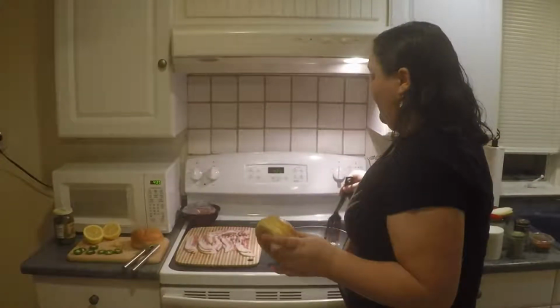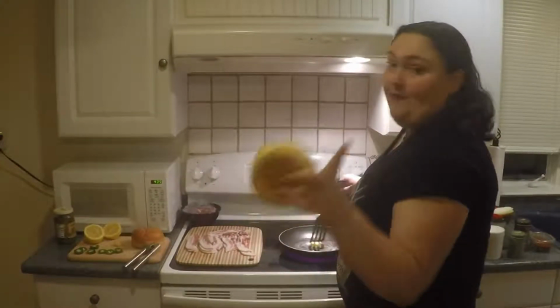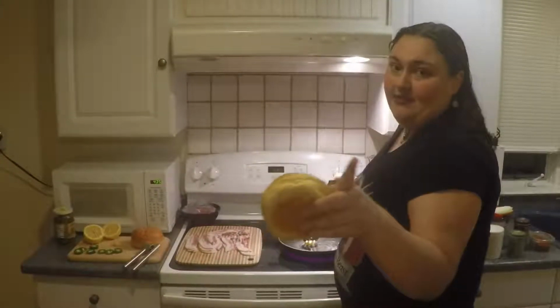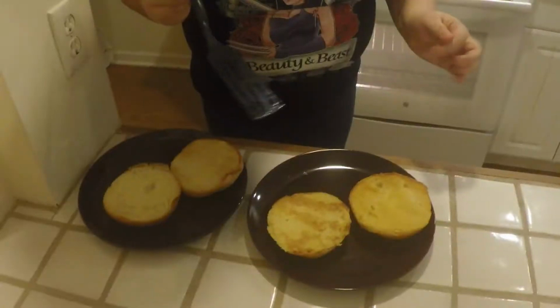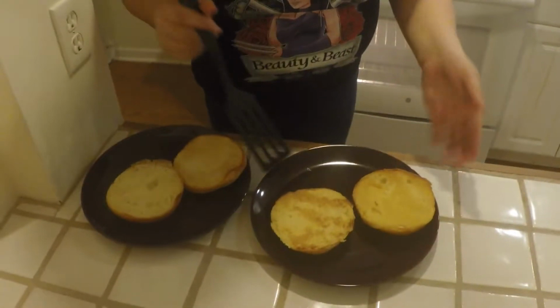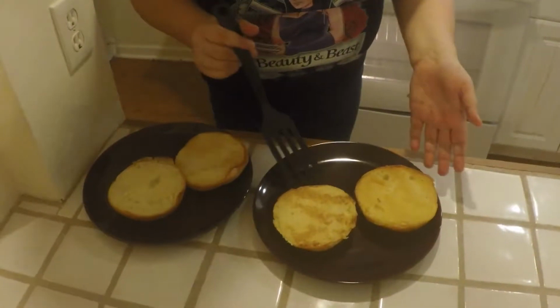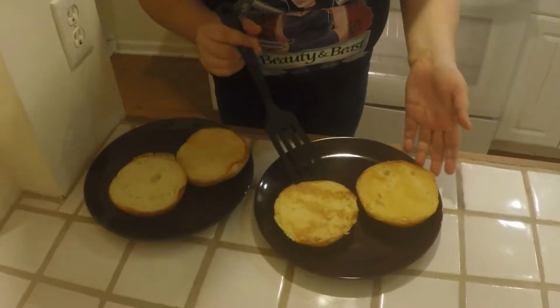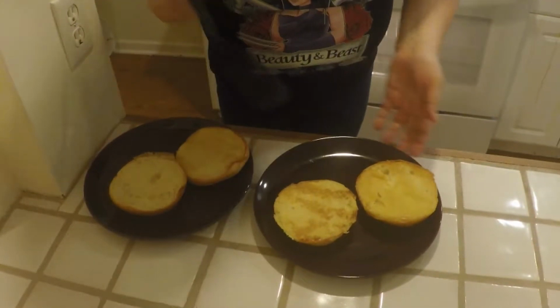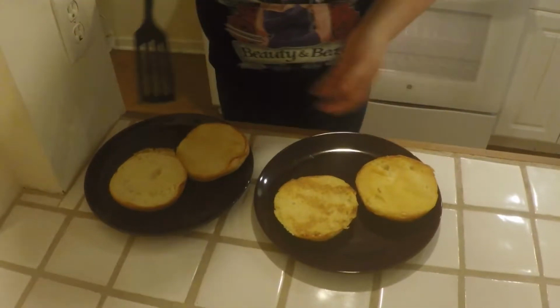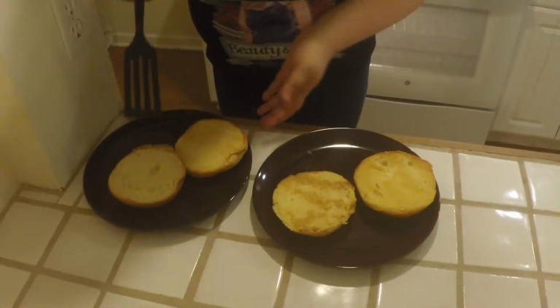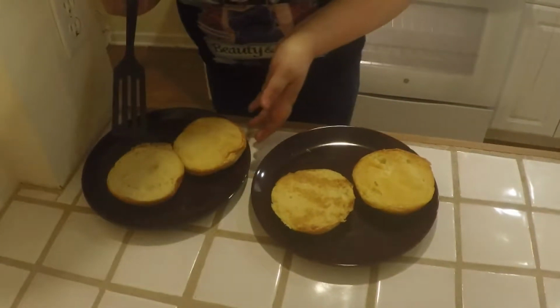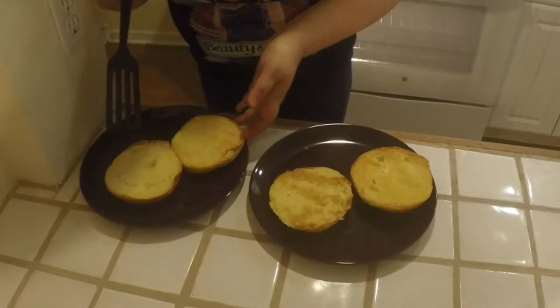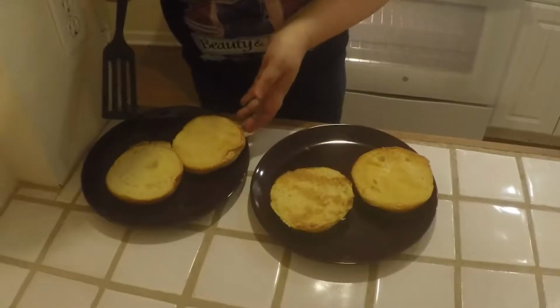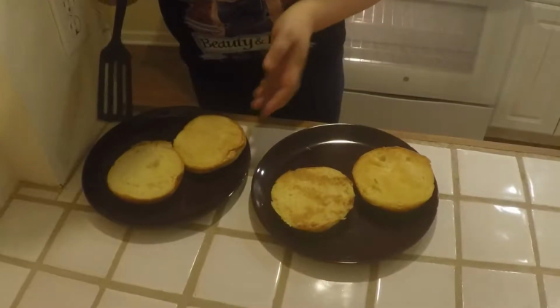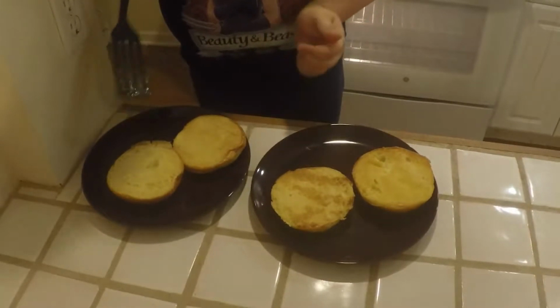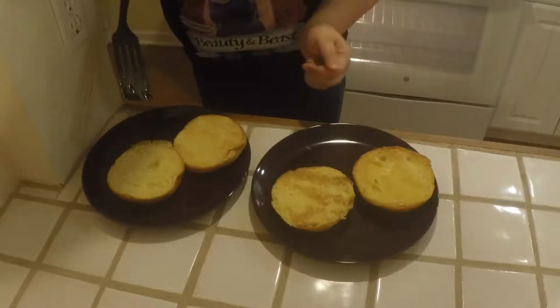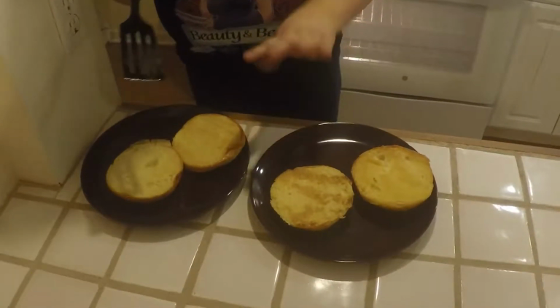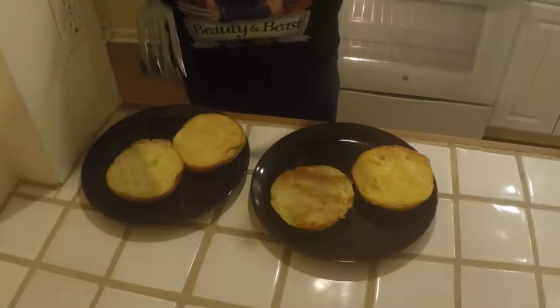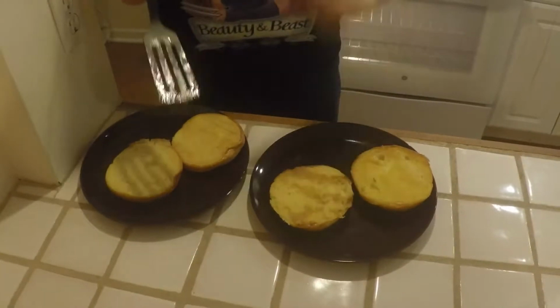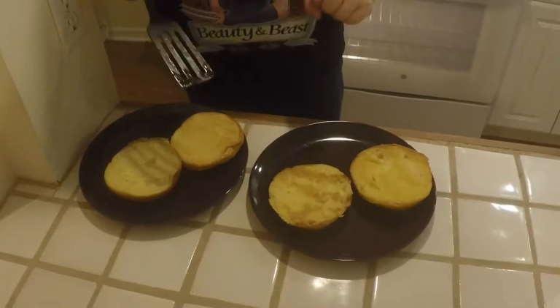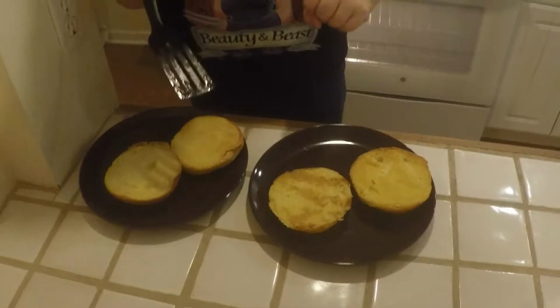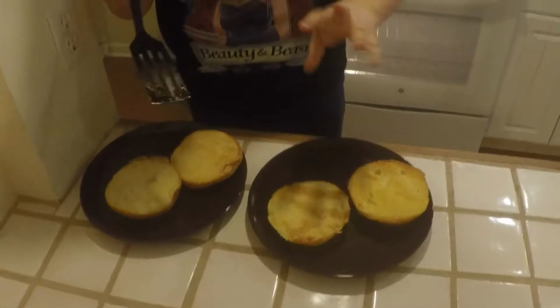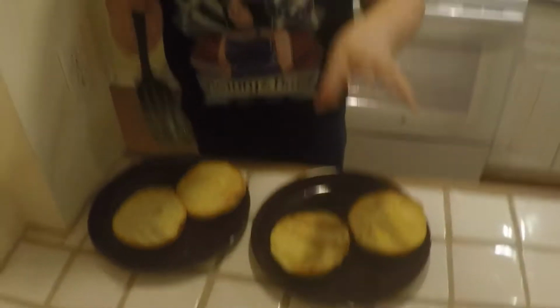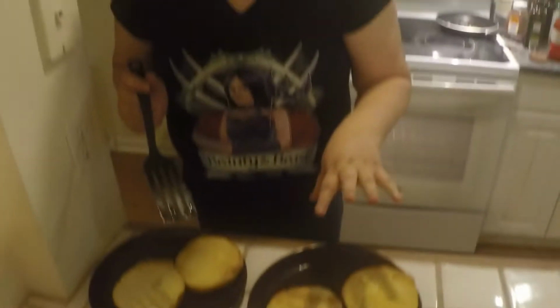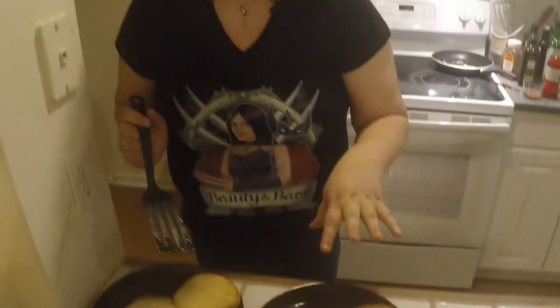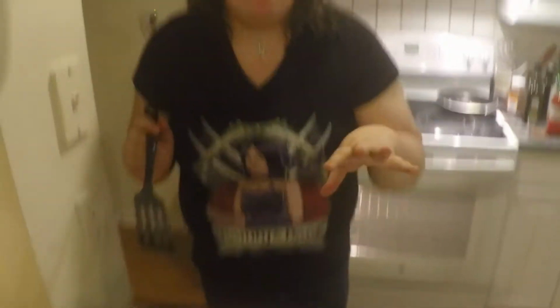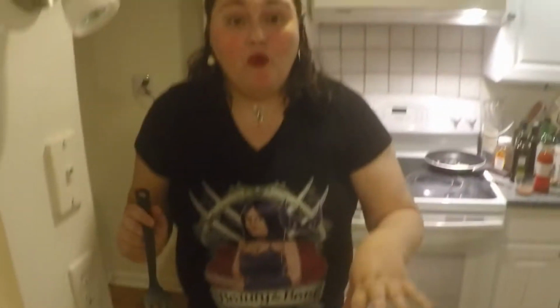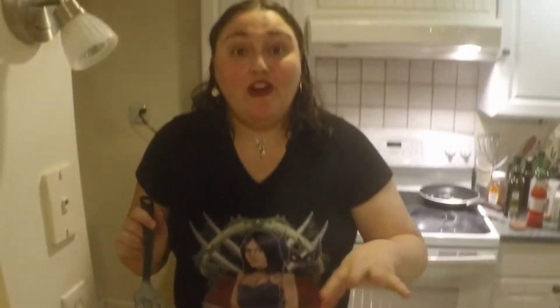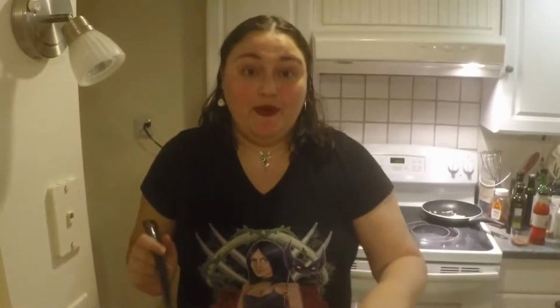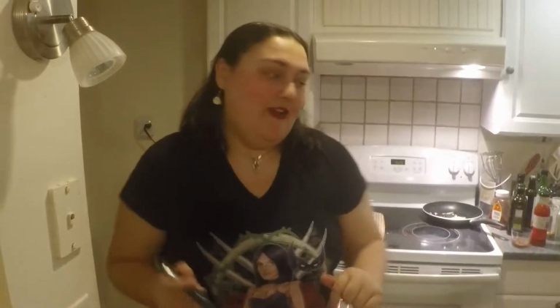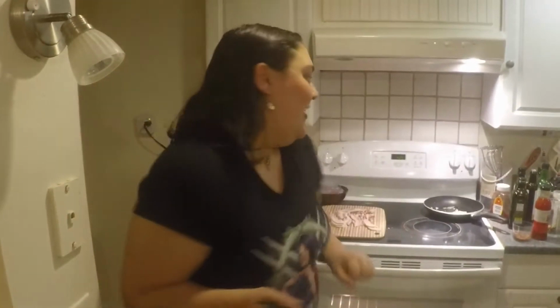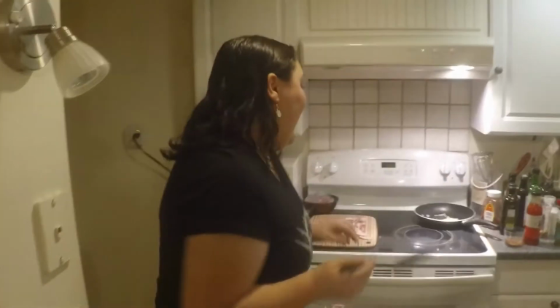Okay, pause it. As you can see, we've toasted up our brioche nice and toasty, and that's going to be a great foundation for your burger.